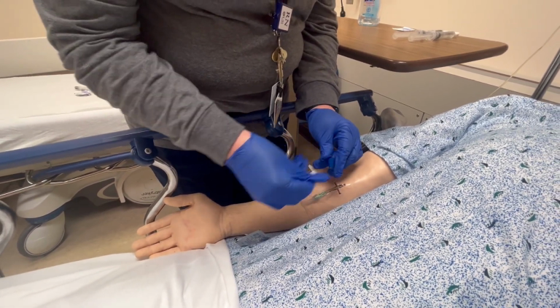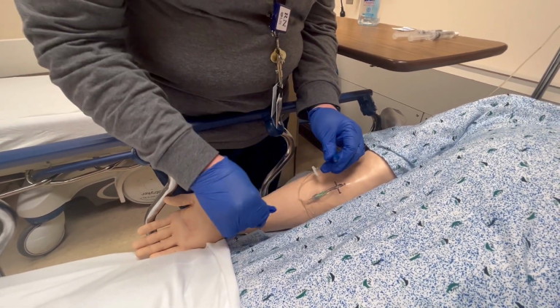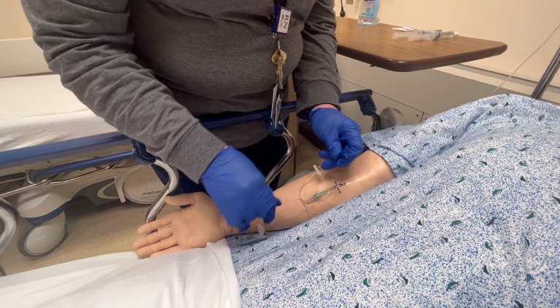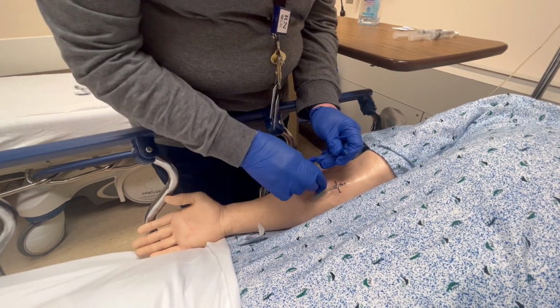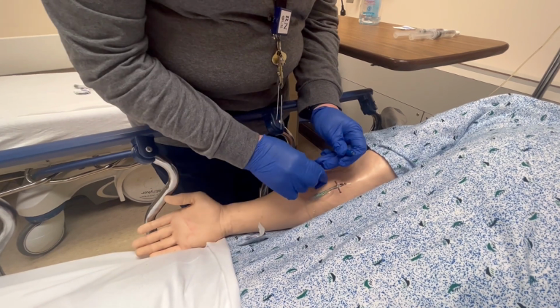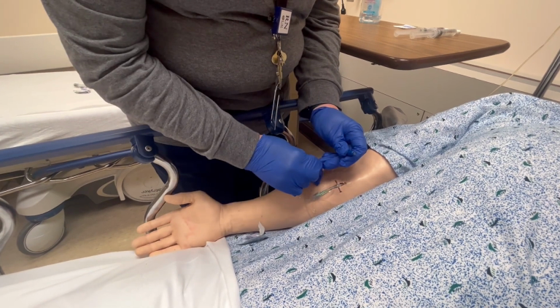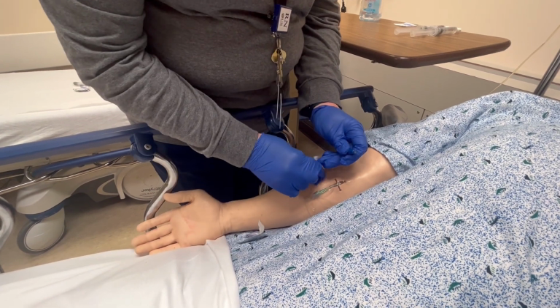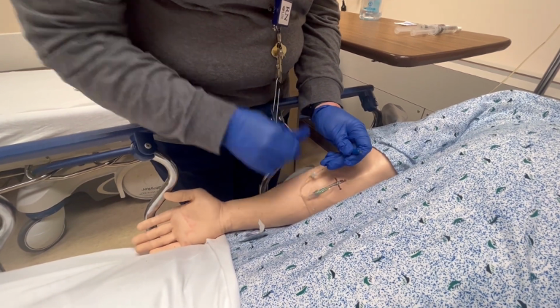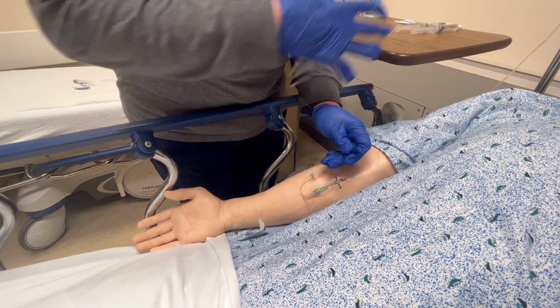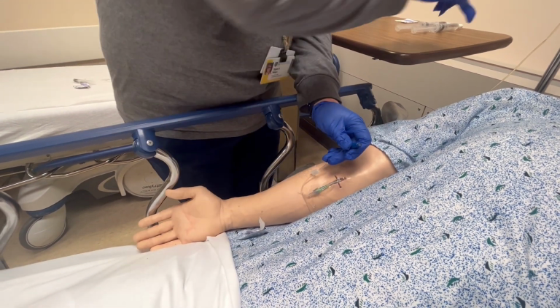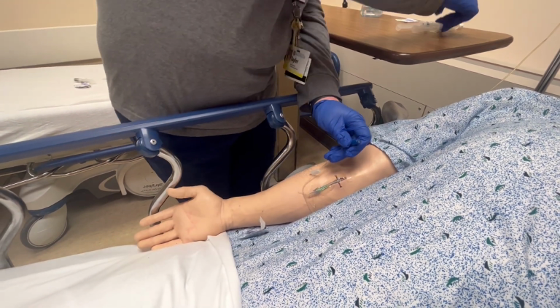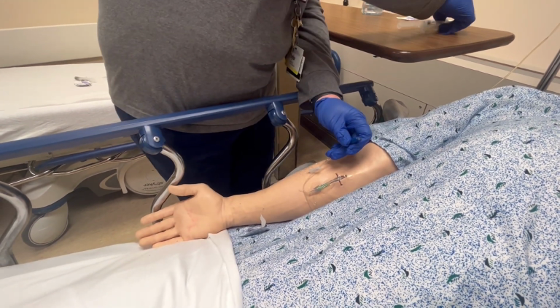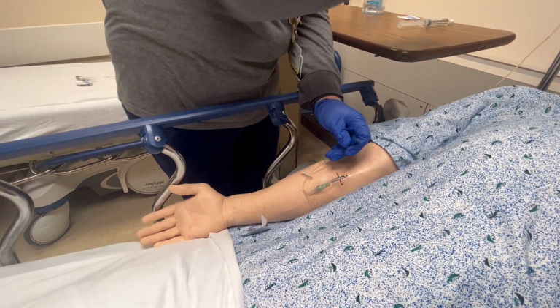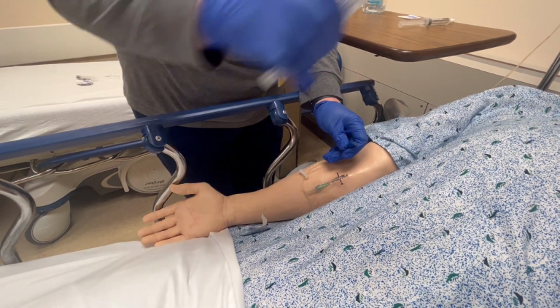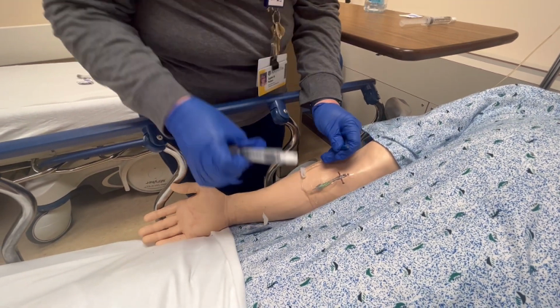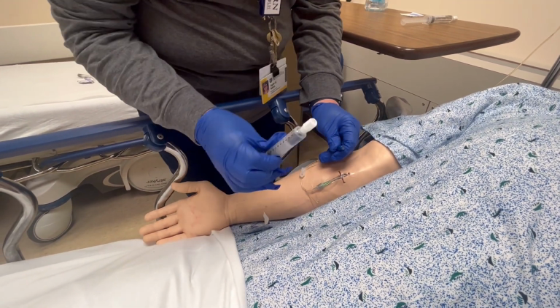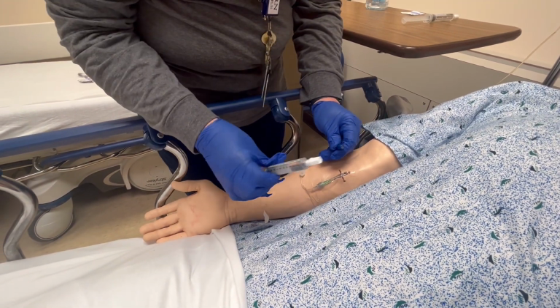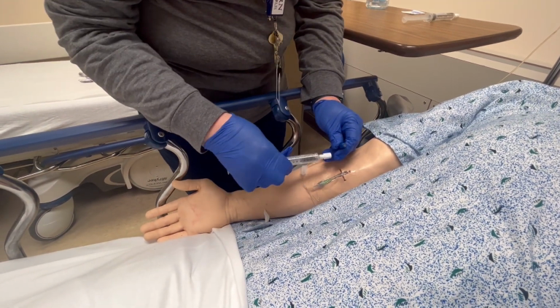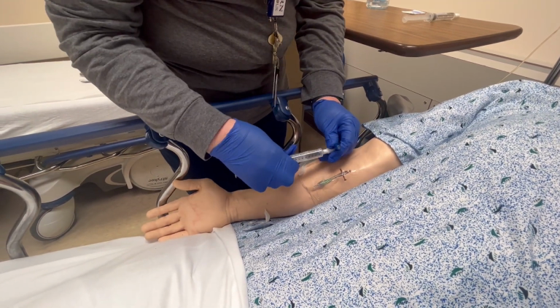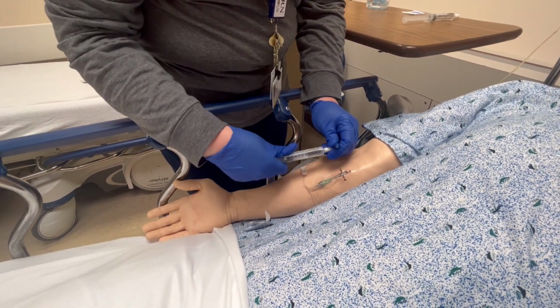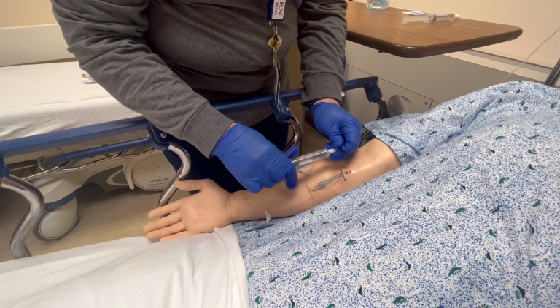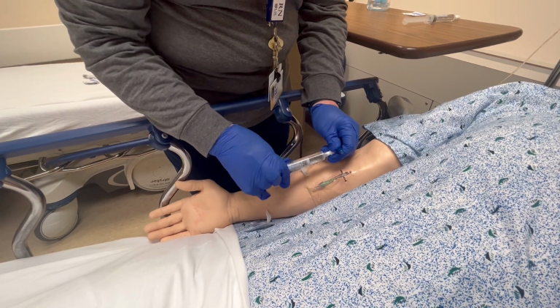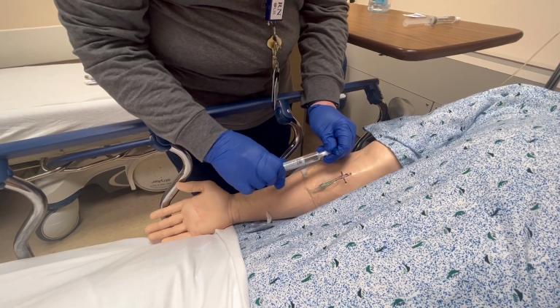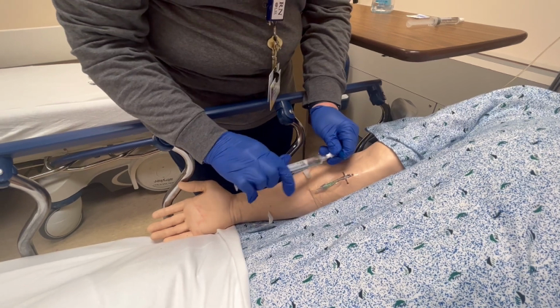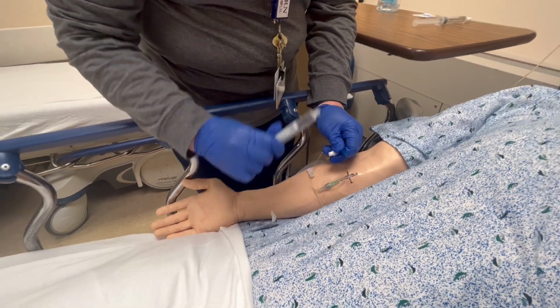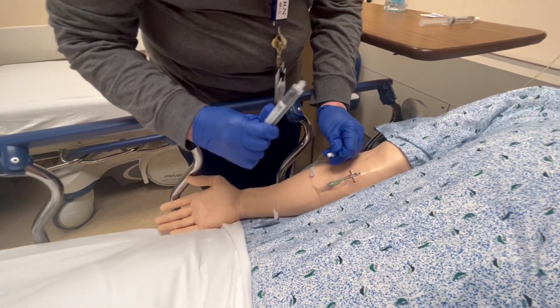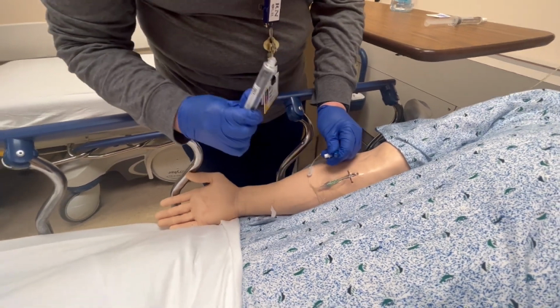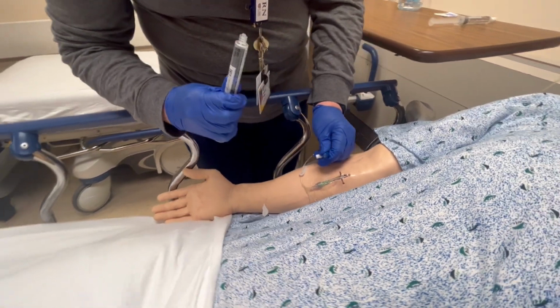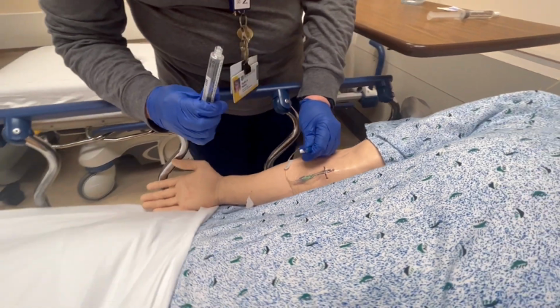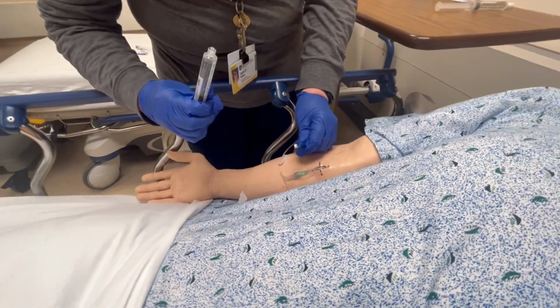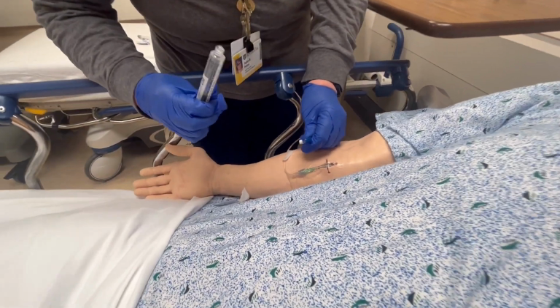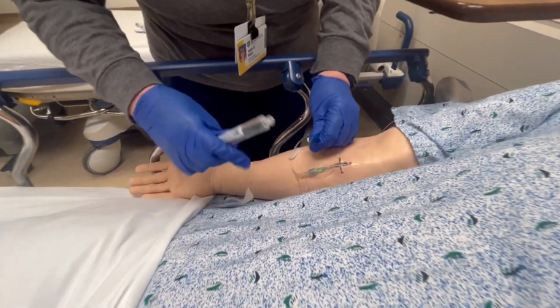Once that is done, make sure your line is unclamped. Grab your saline flush and get it all set.